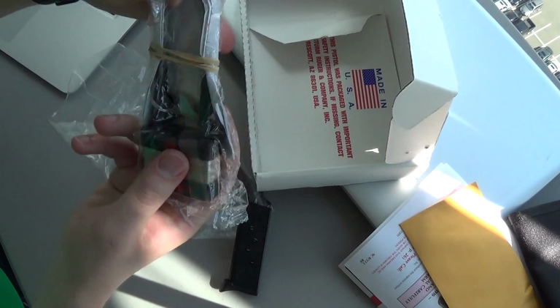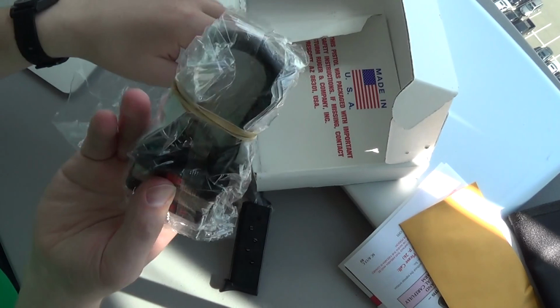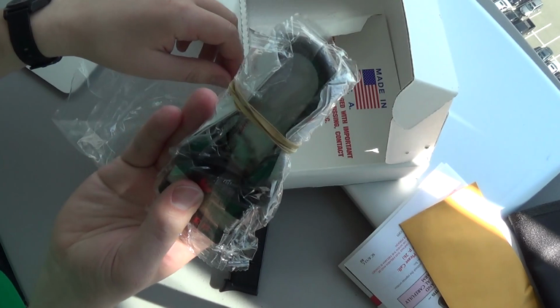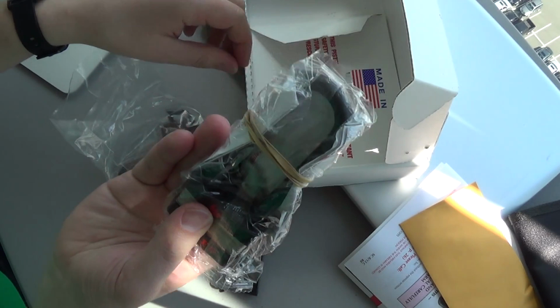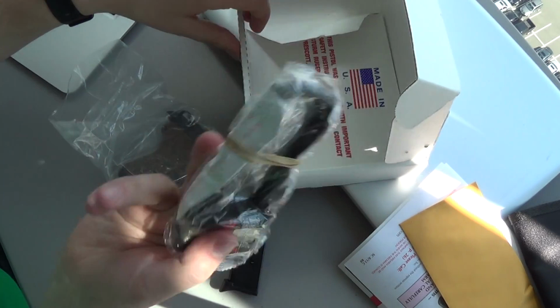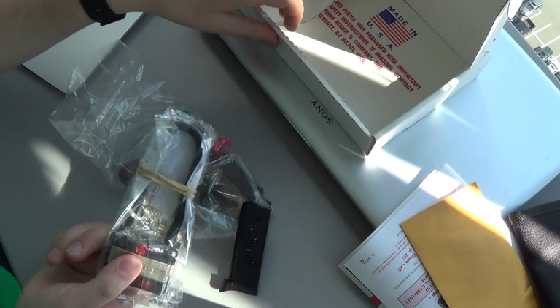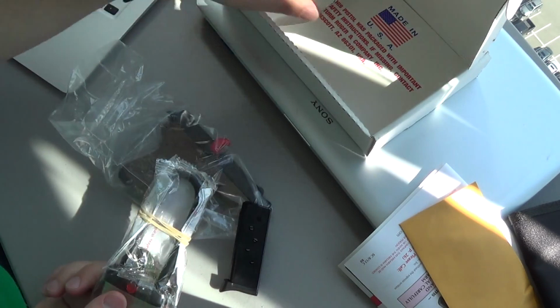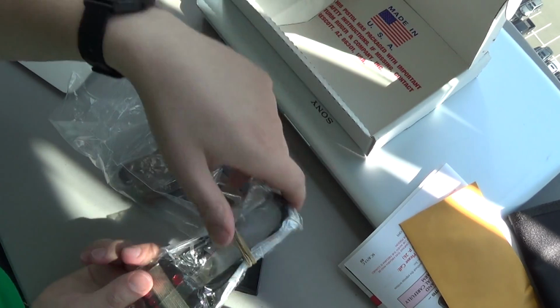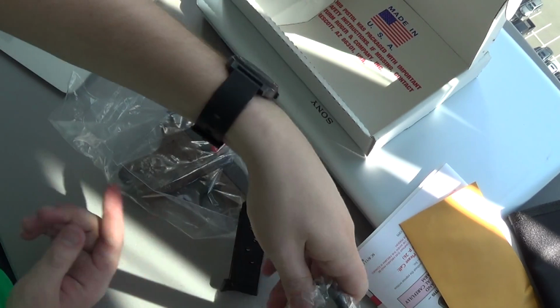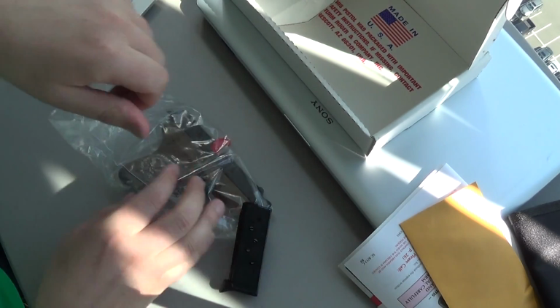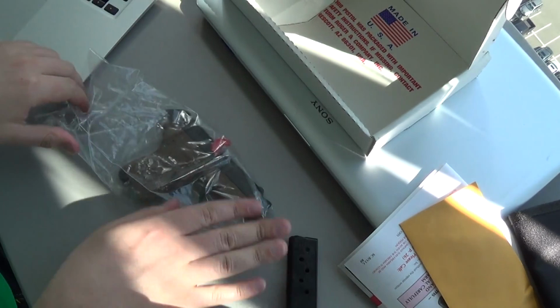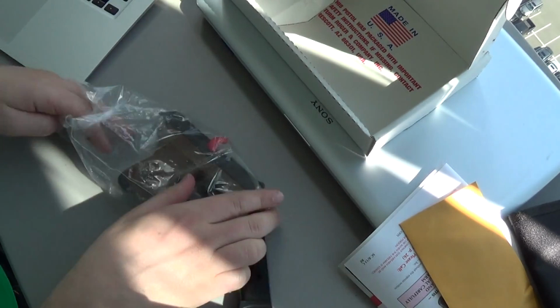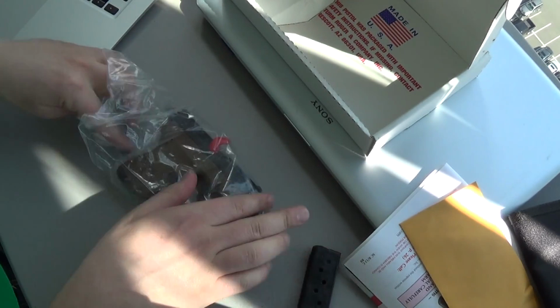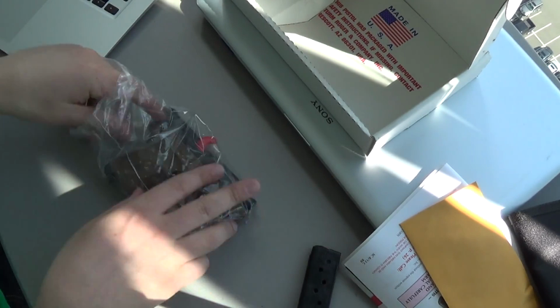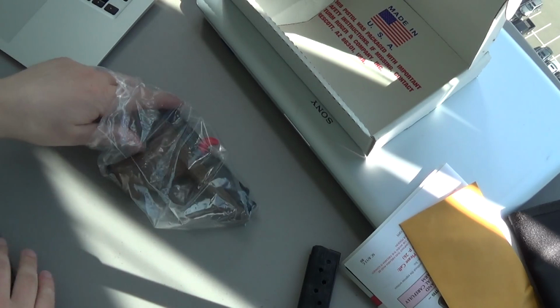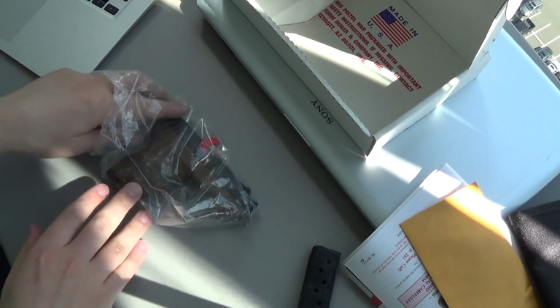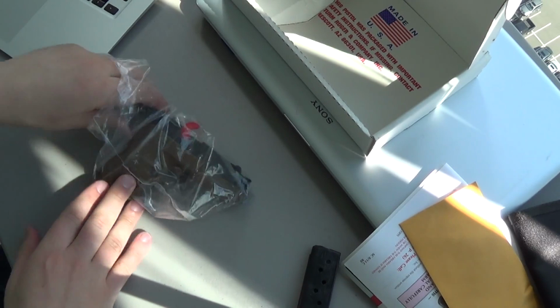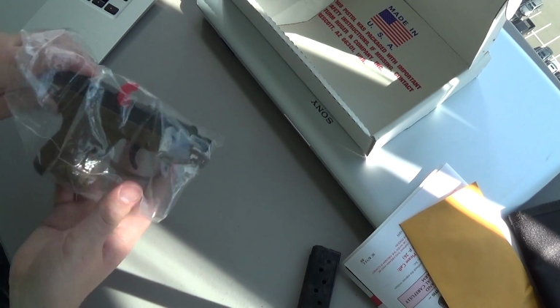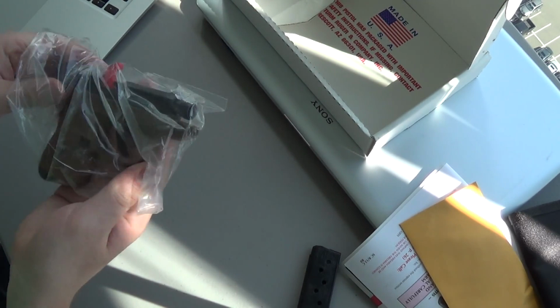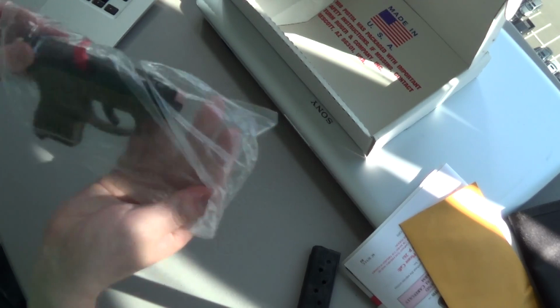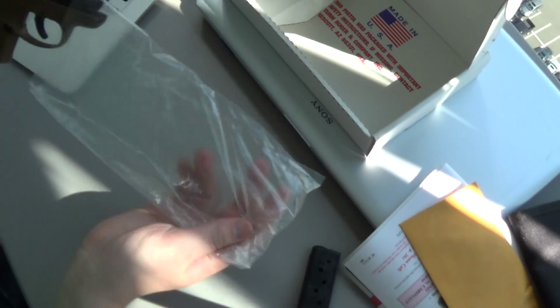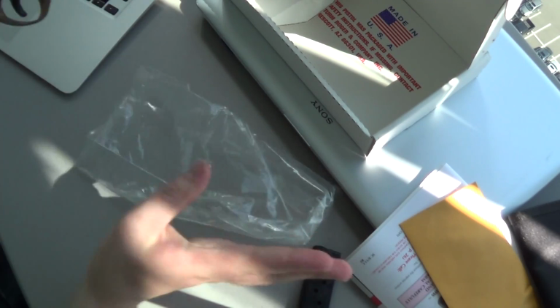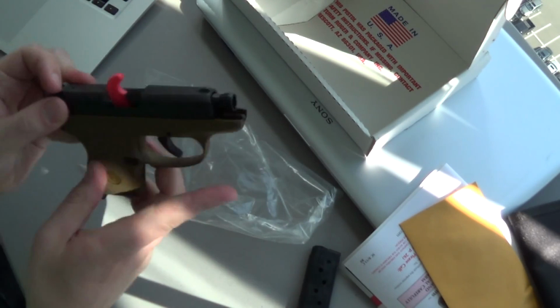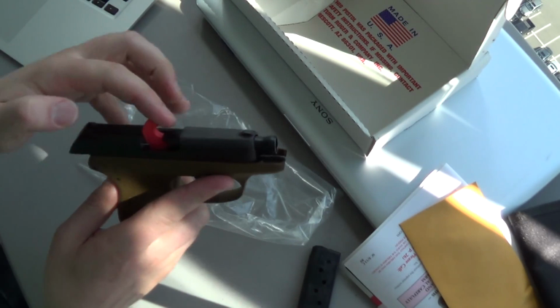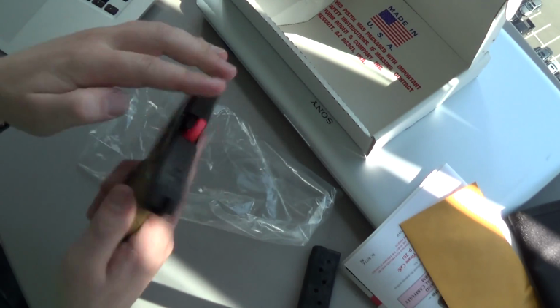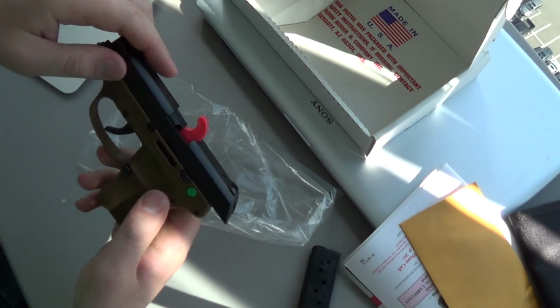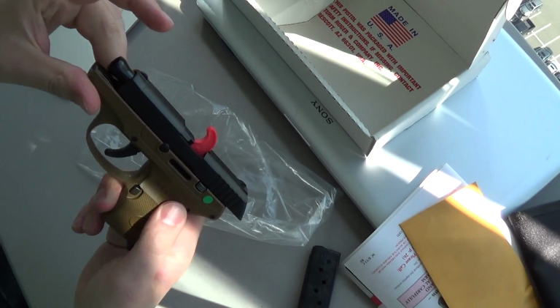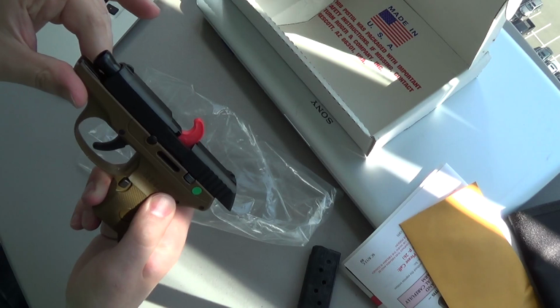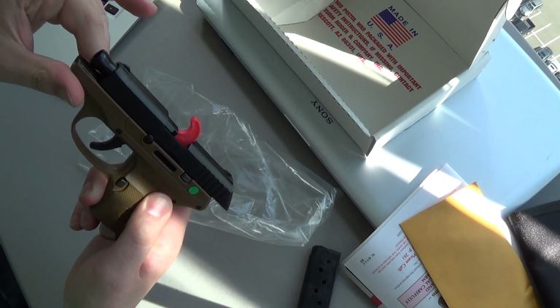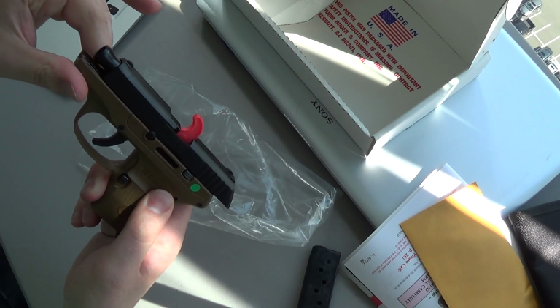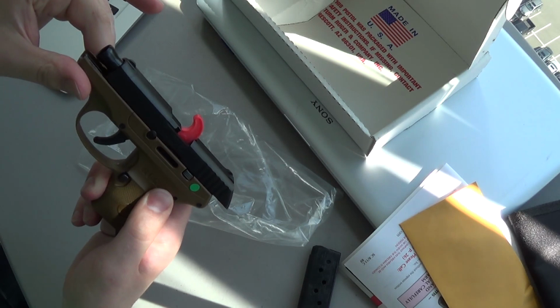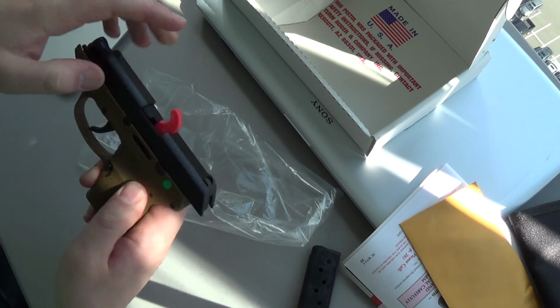Big old nasty lock. Firearm itself, coming from the bag. There's a flag.